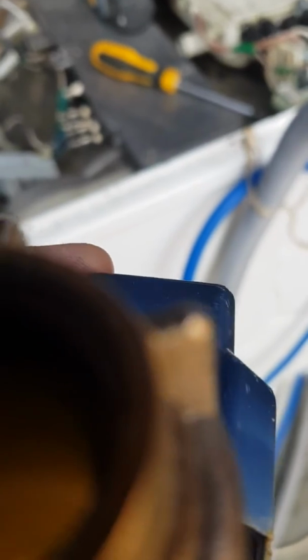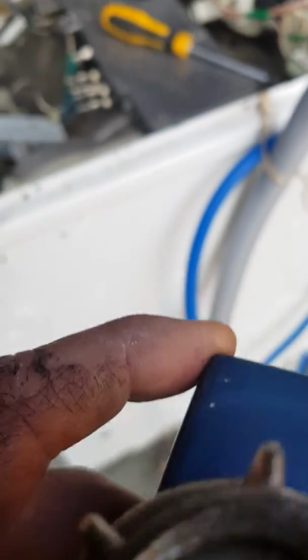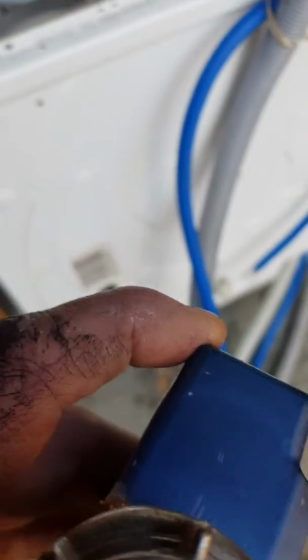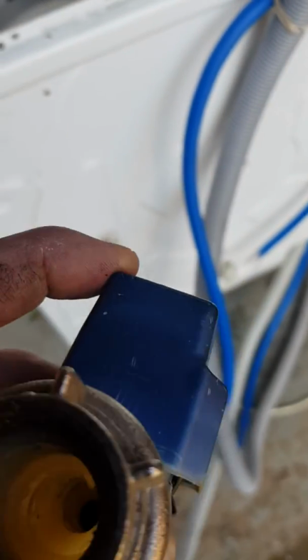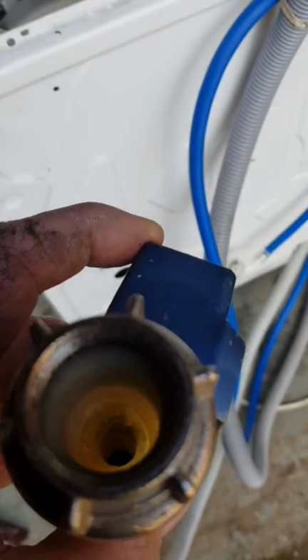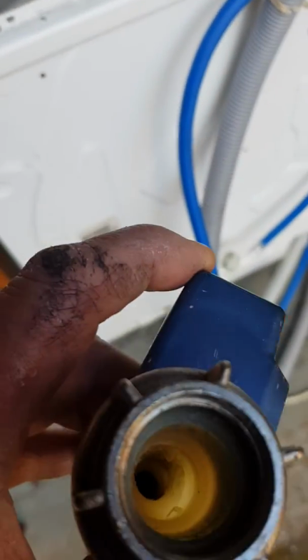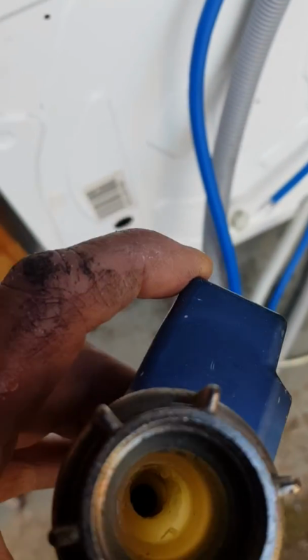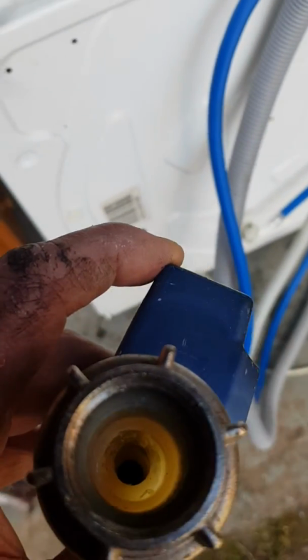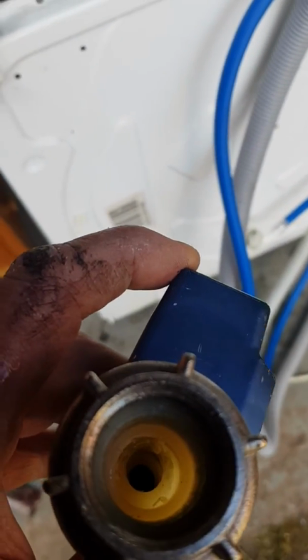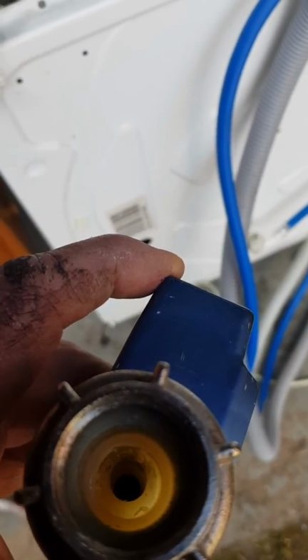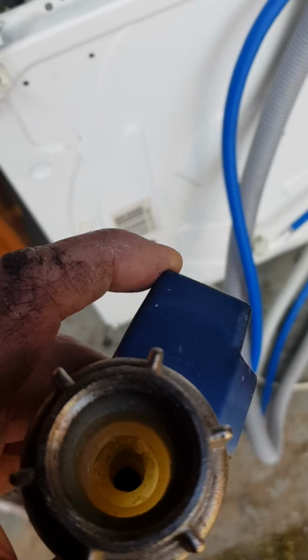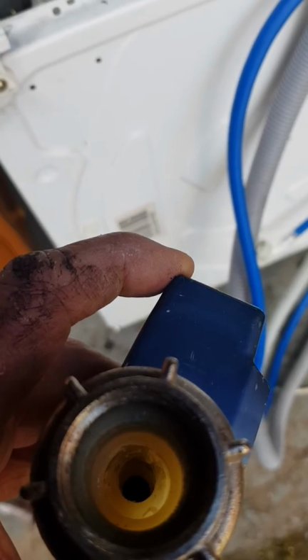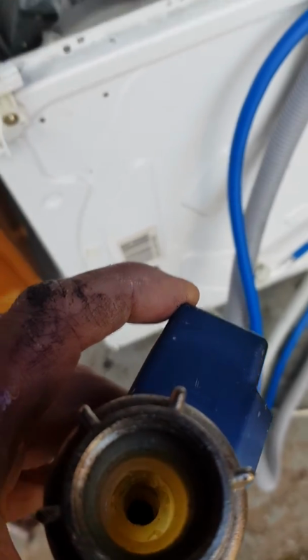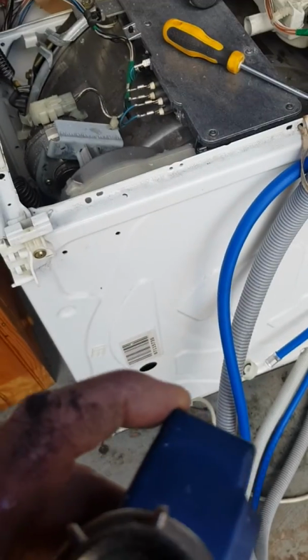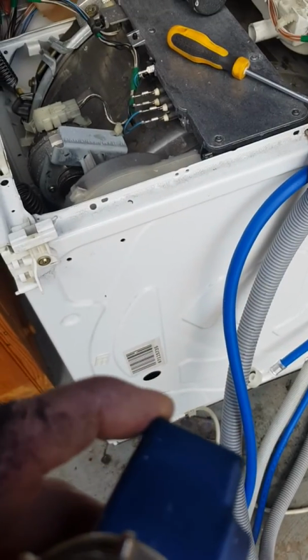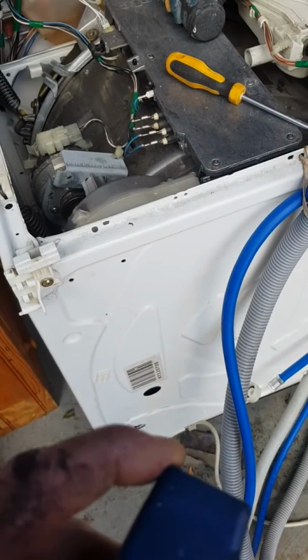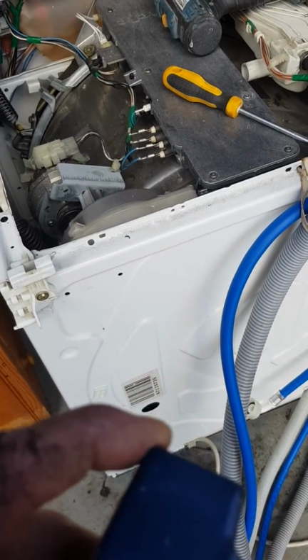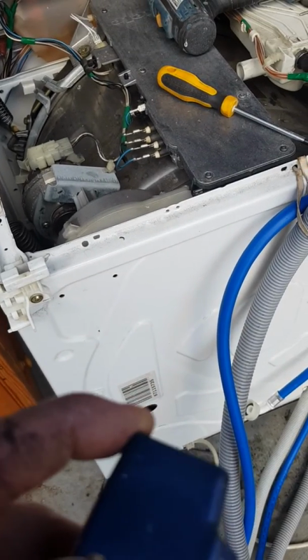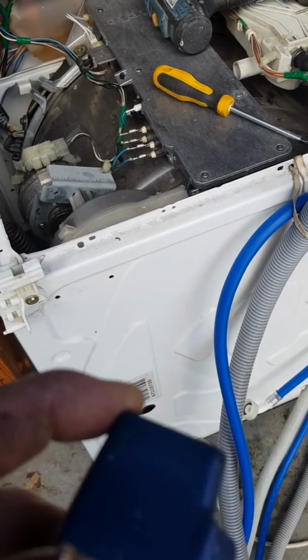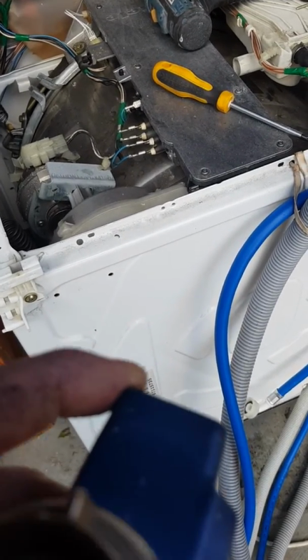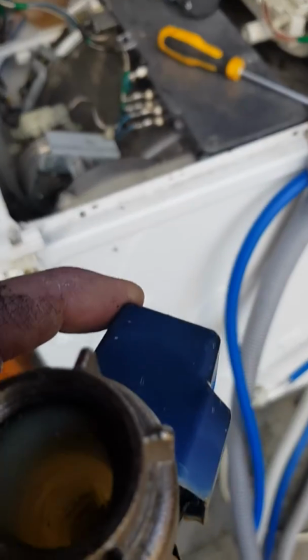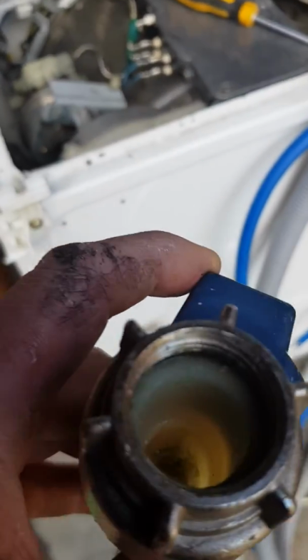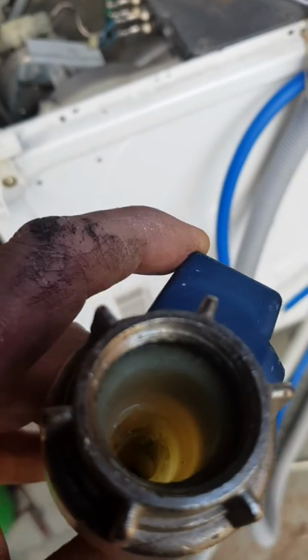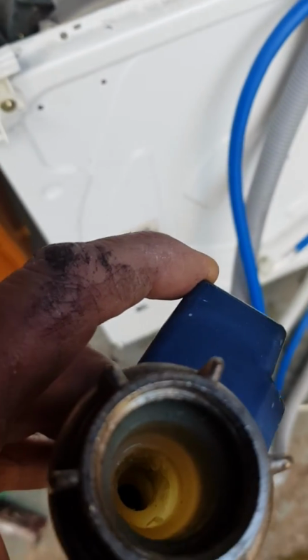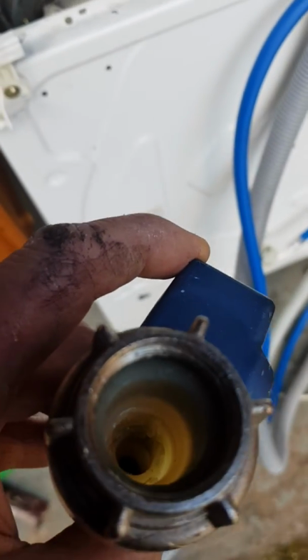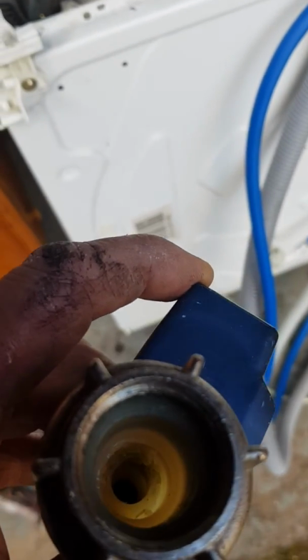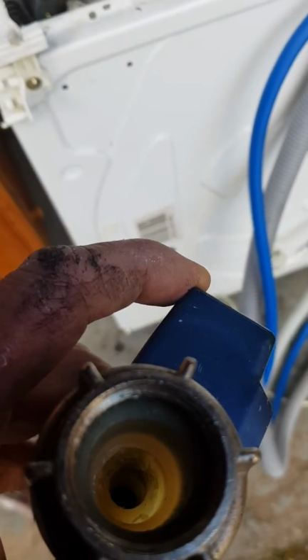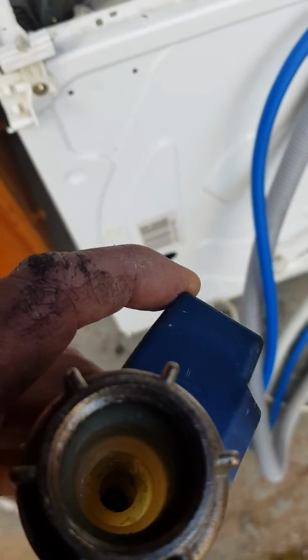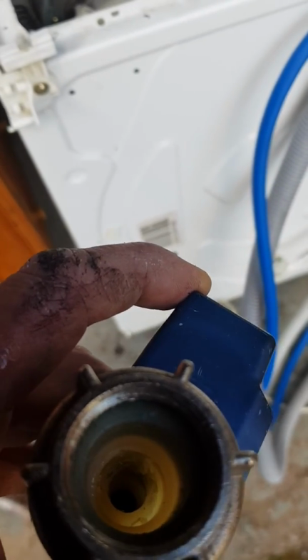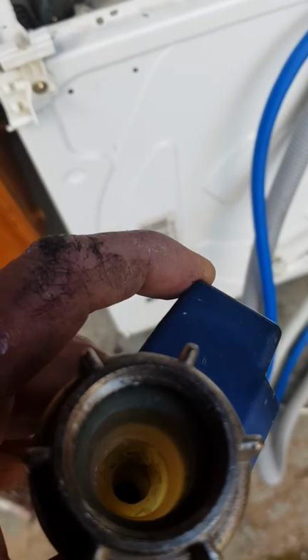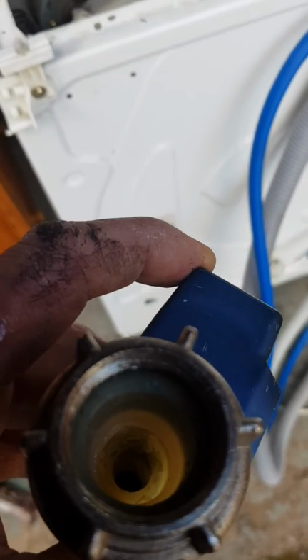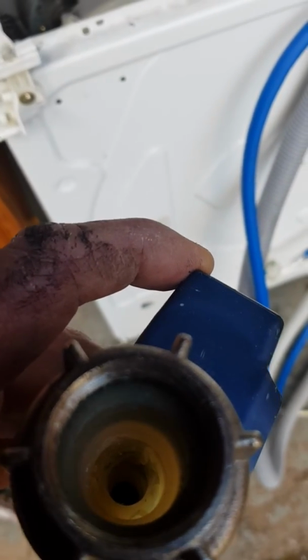So it's better than £200 for a new aqua stop. And also the machine doesn't warrant that — the machine's not worth anything like that. So if it's just to get you out of jail, it should get you going again. Thank you very much.